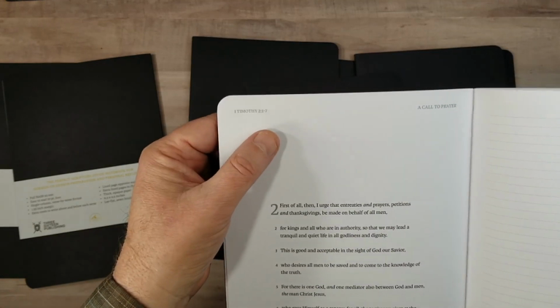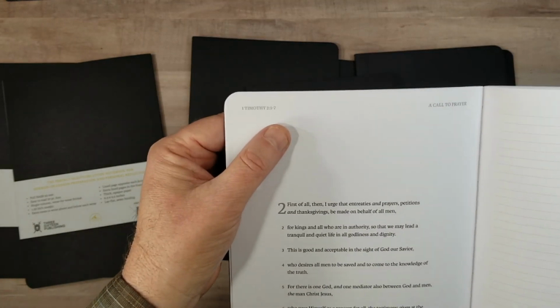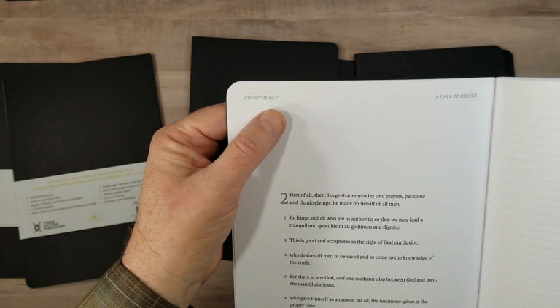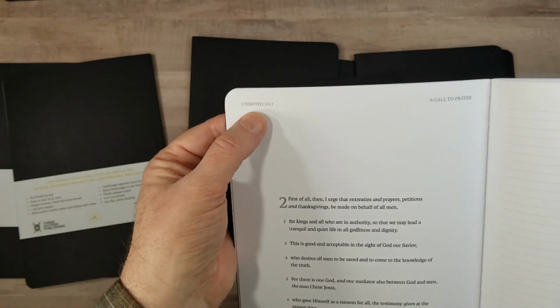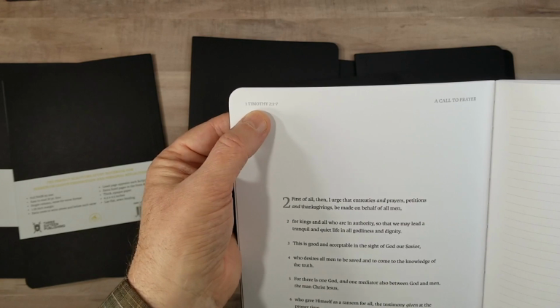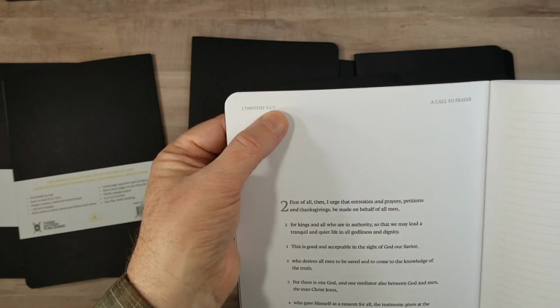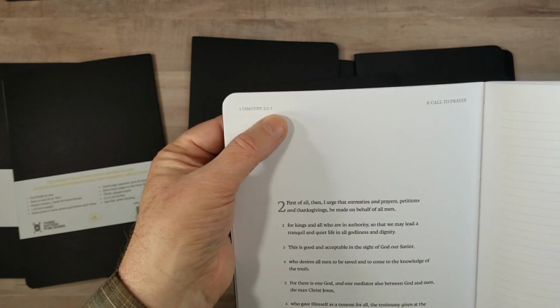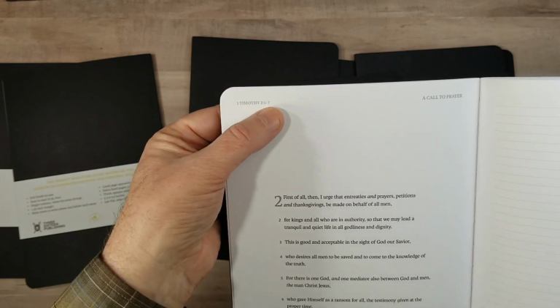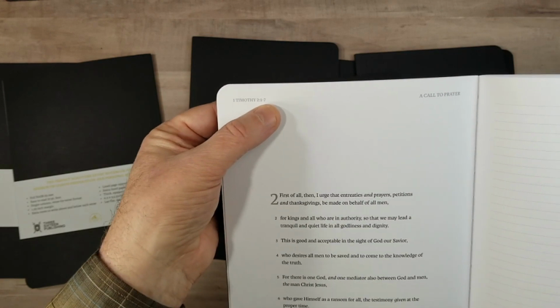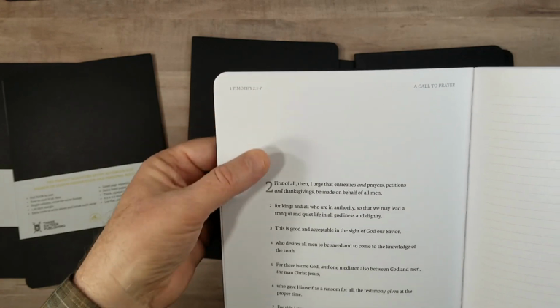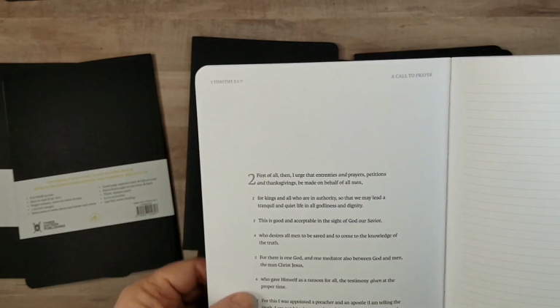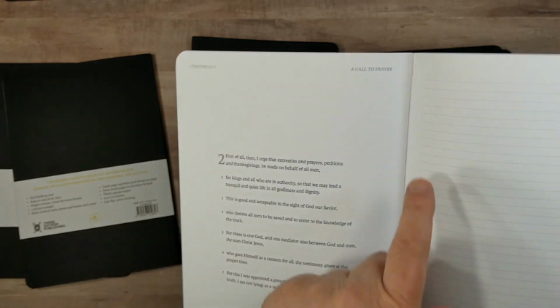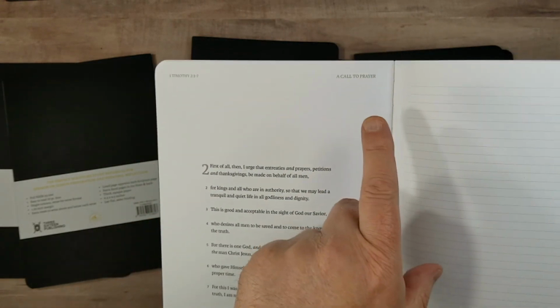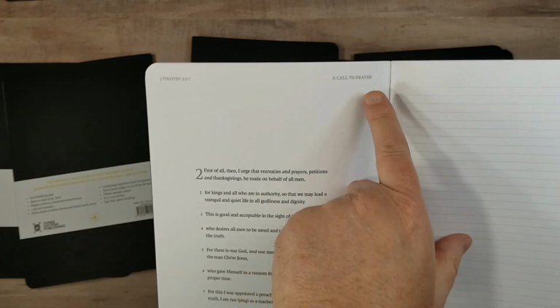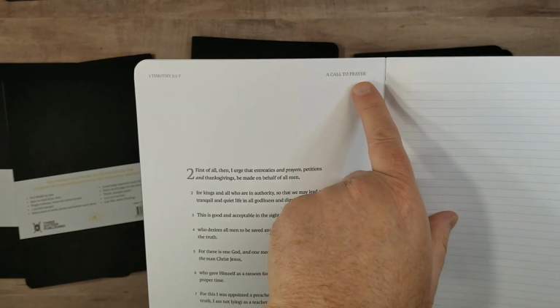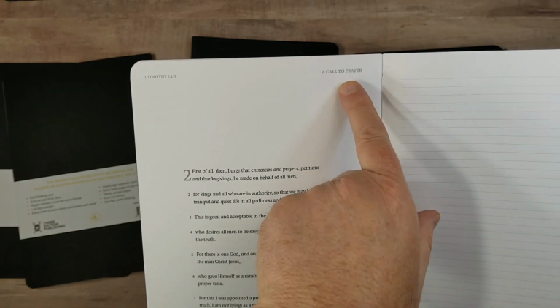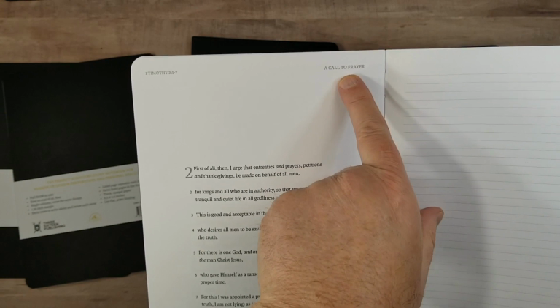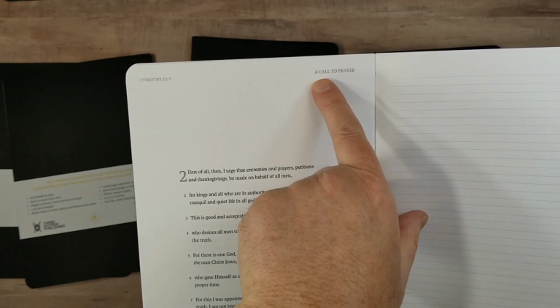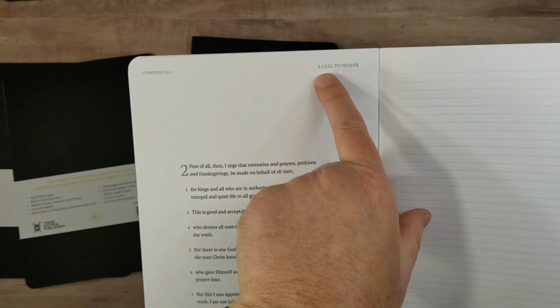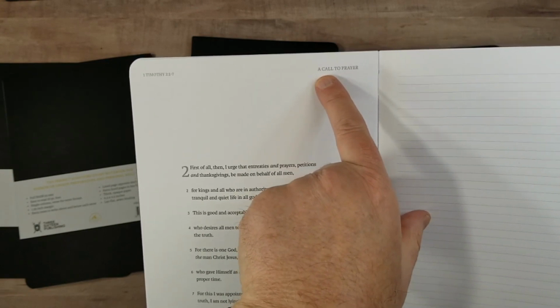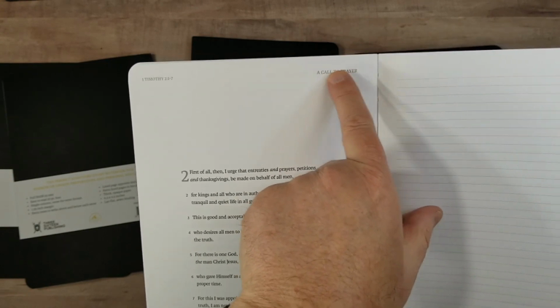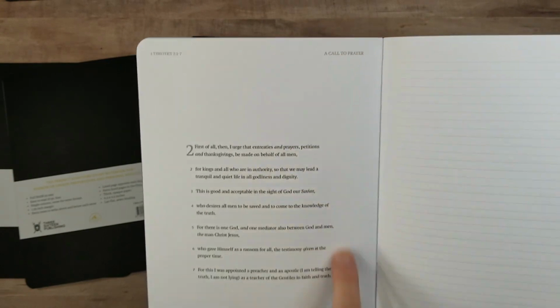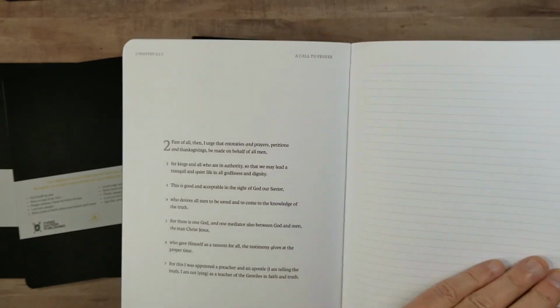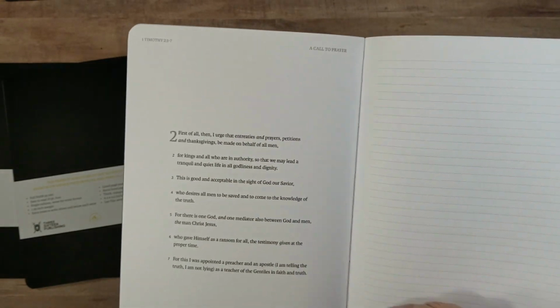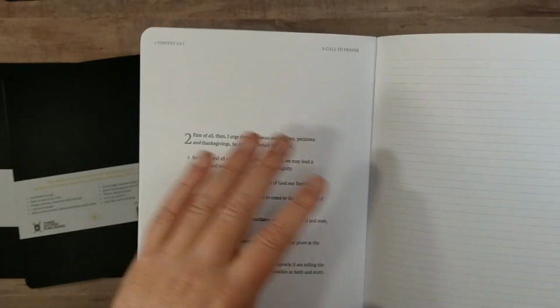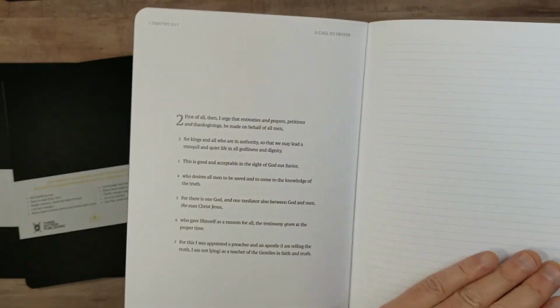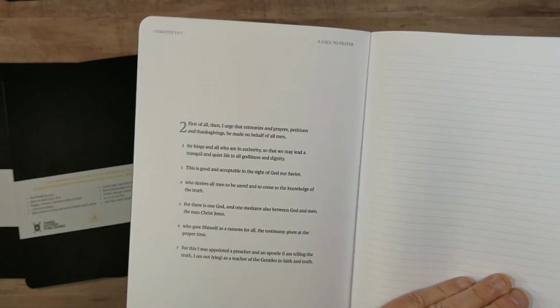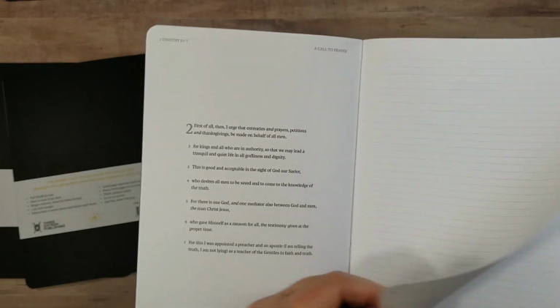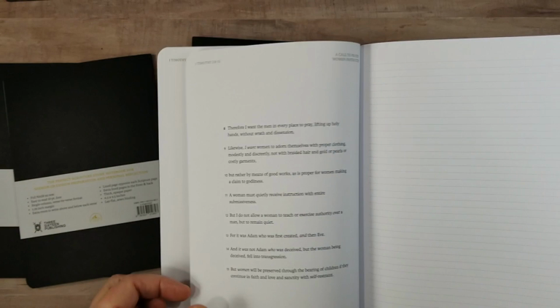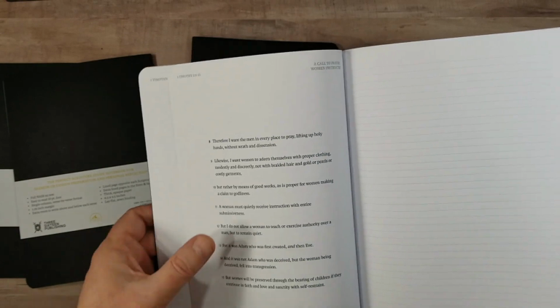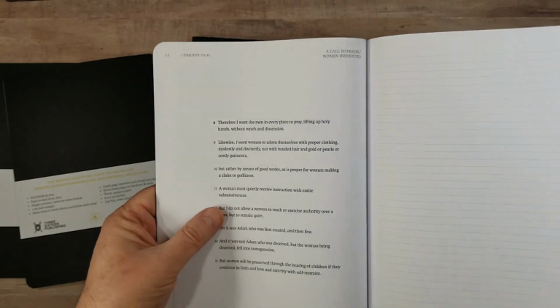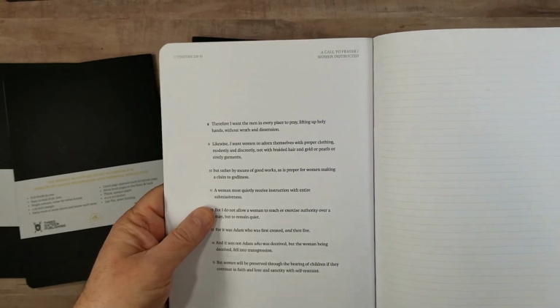Across the top we have the book name, chapter number, and the verses on the page. In the inner margin, we have a heading for that page. There are no section headings in the text itself — they're just in the margin.